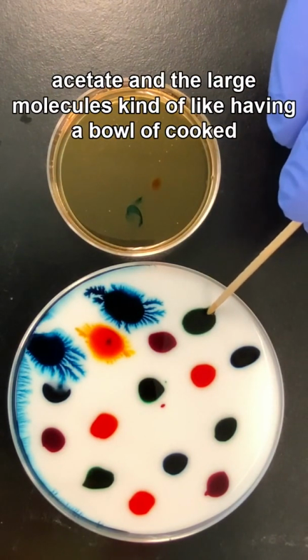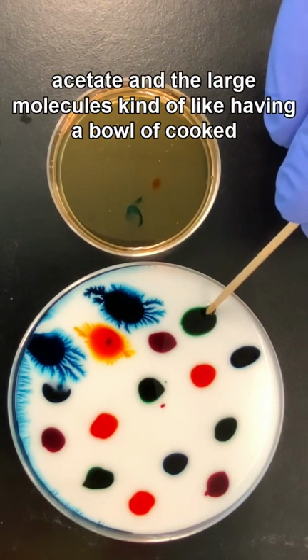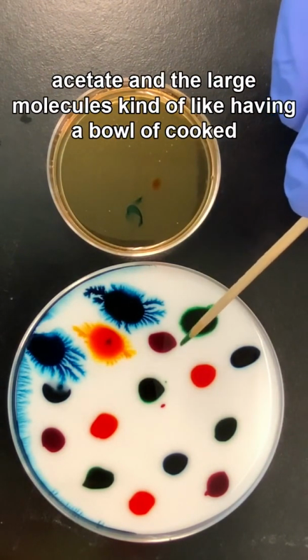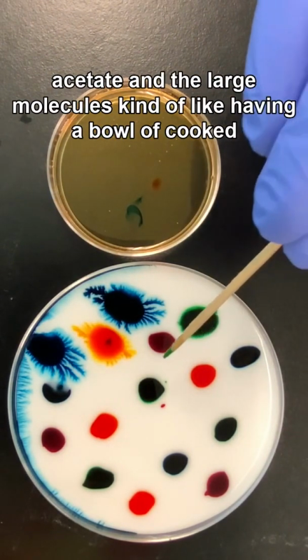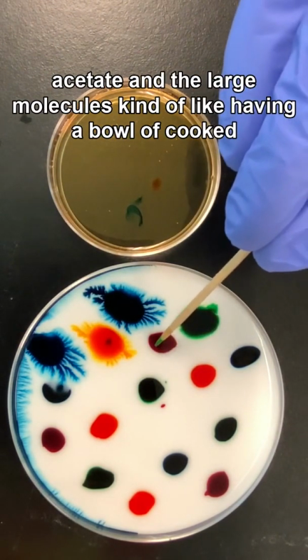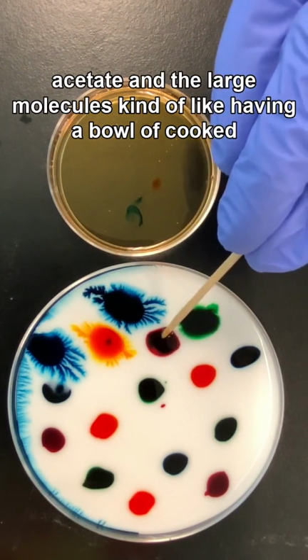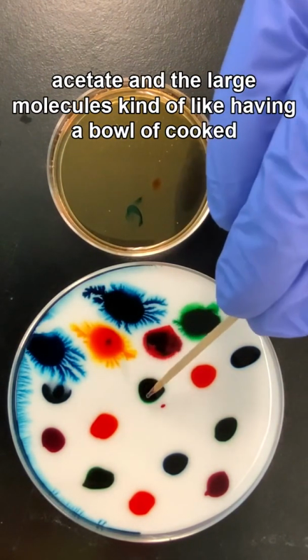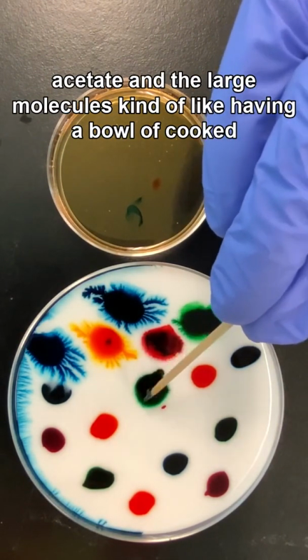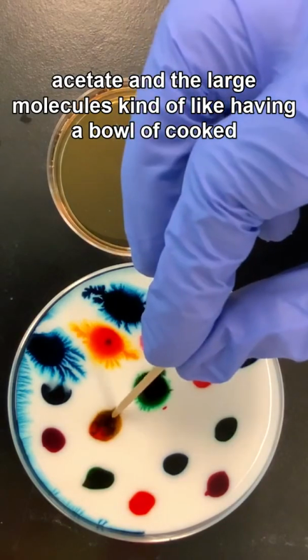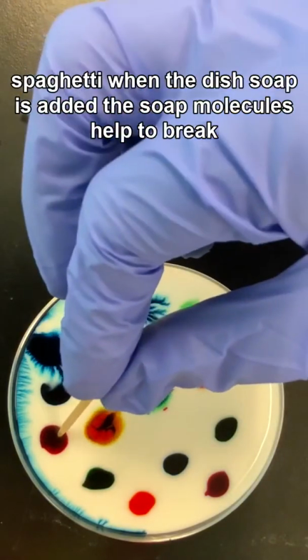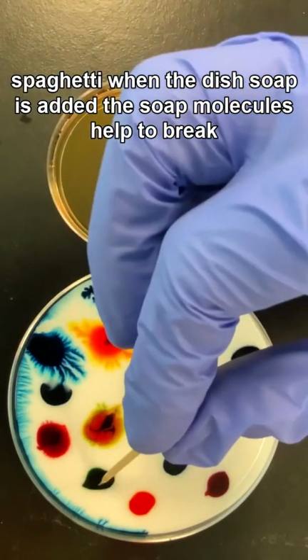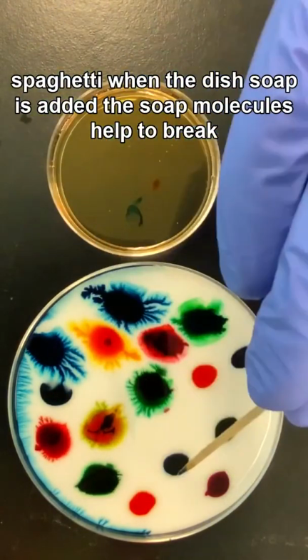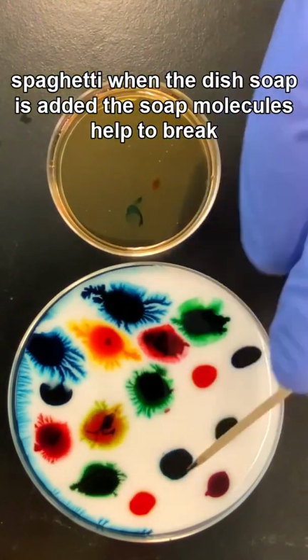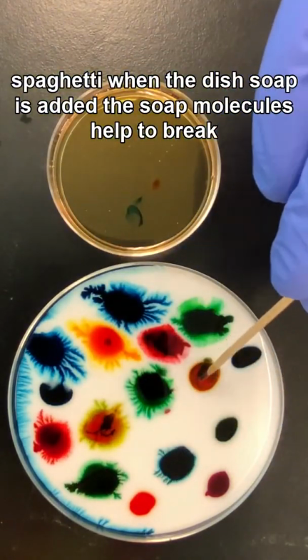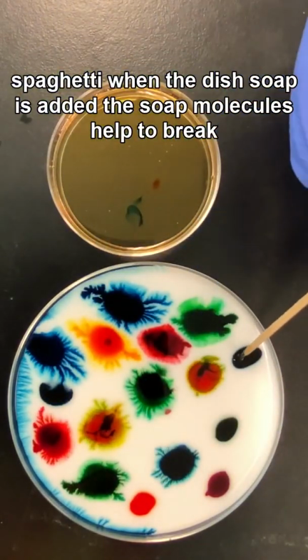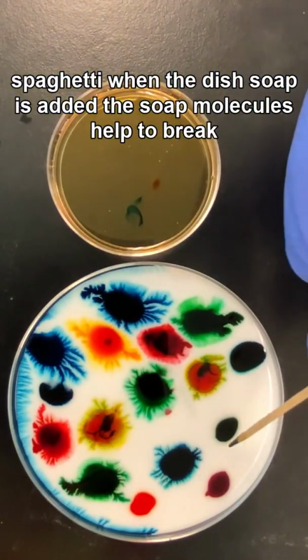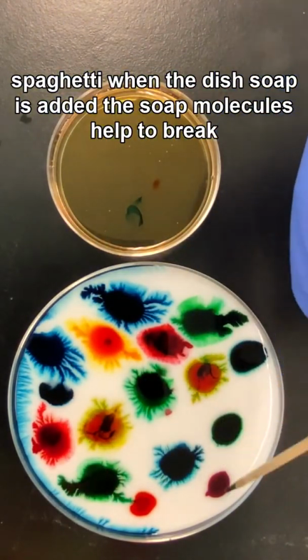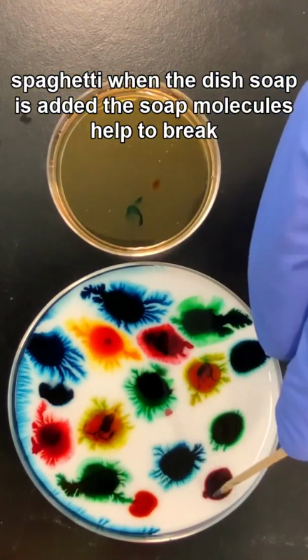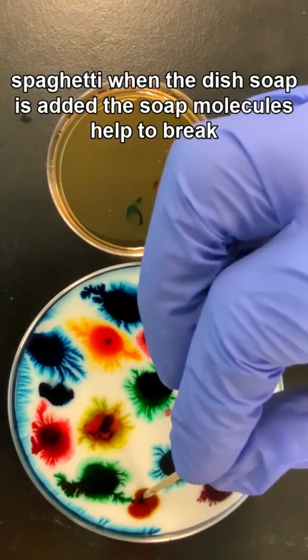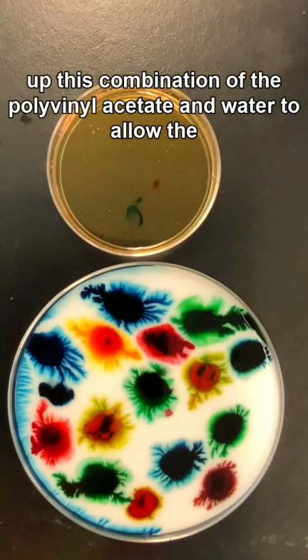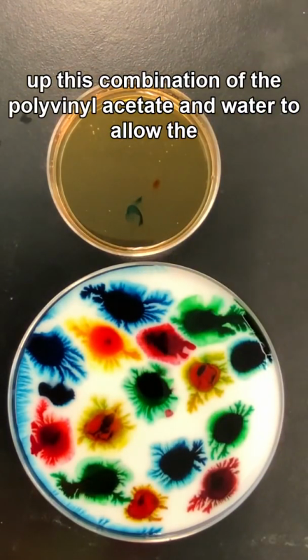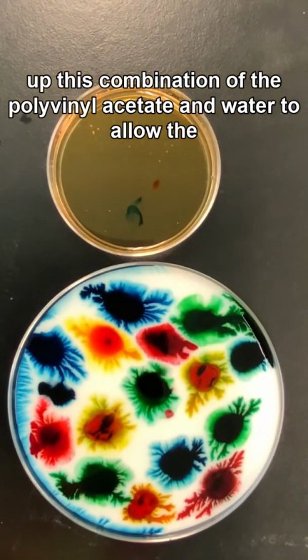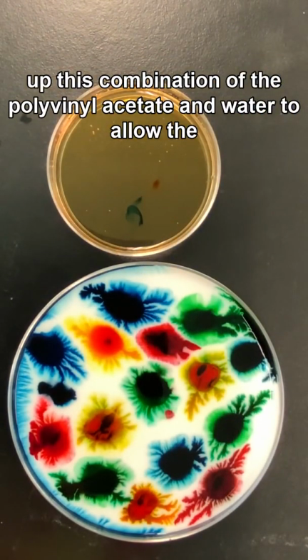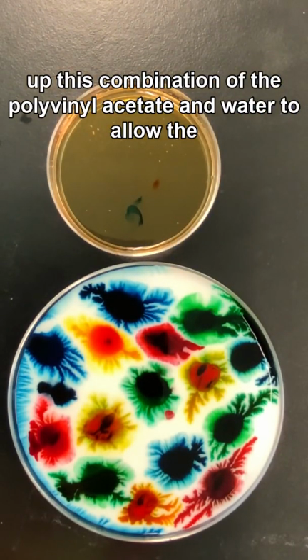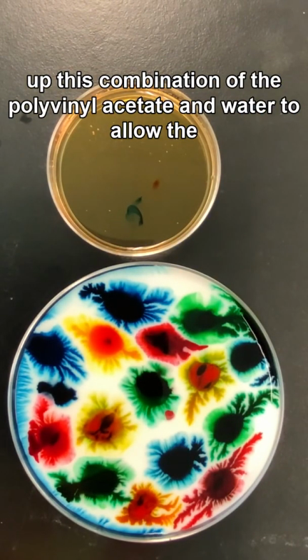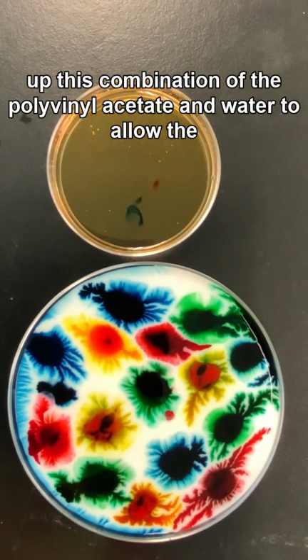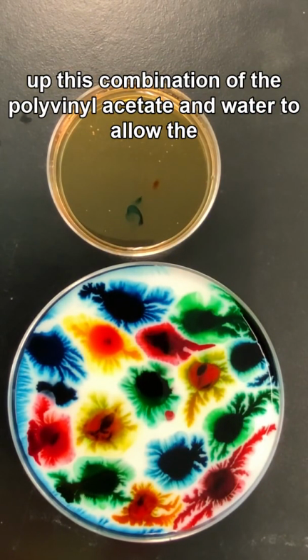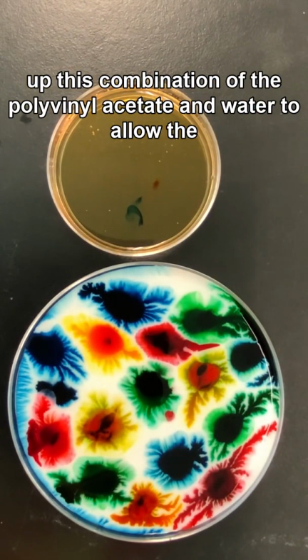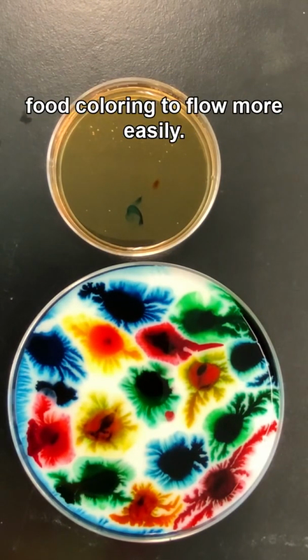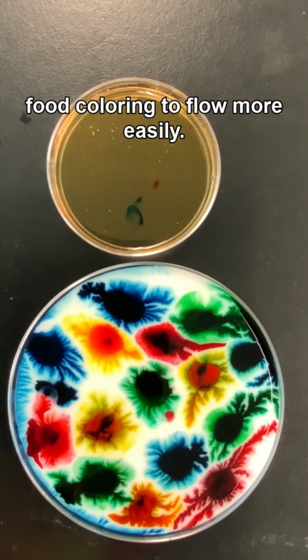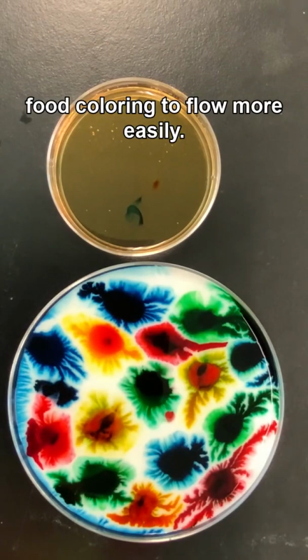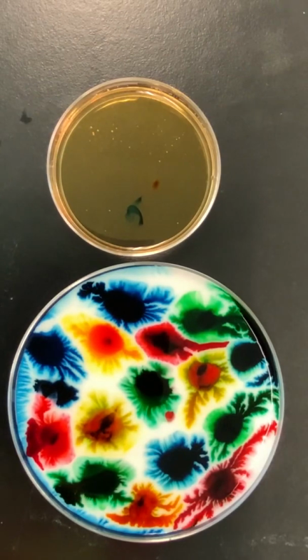That large molecule is kind of like having a bowl of cooked spaghetti. When the dish soap is added, the soap molecules help to break up this combination of the polyvinyl acetate and water to allow the food coloring to flow more easily.